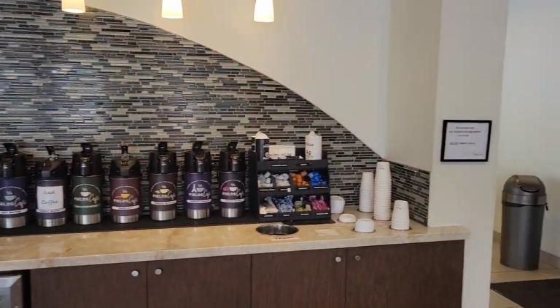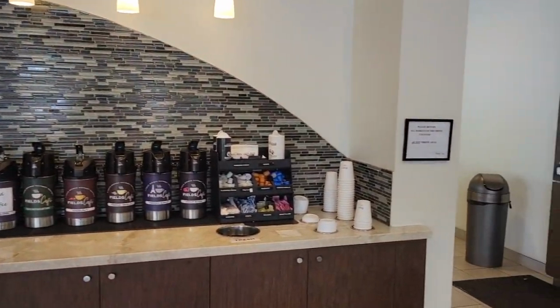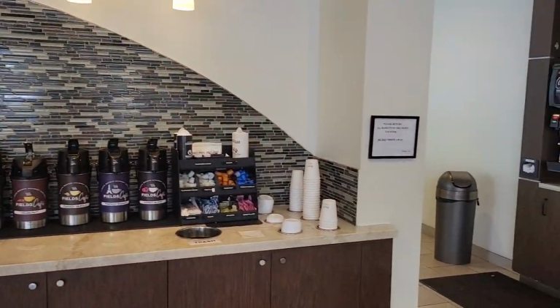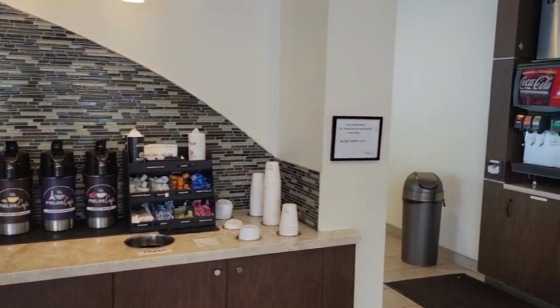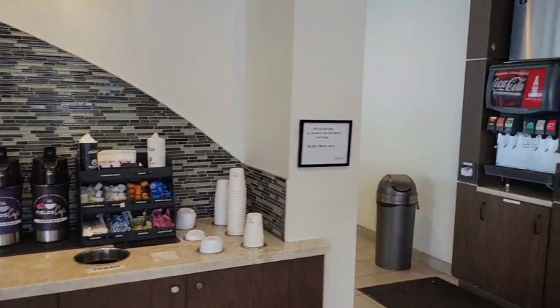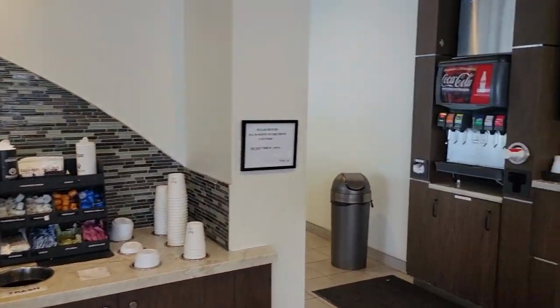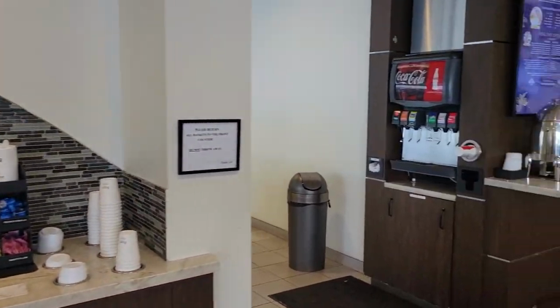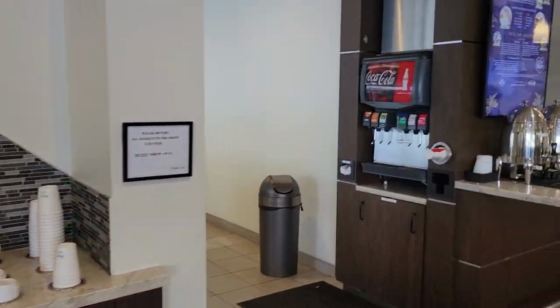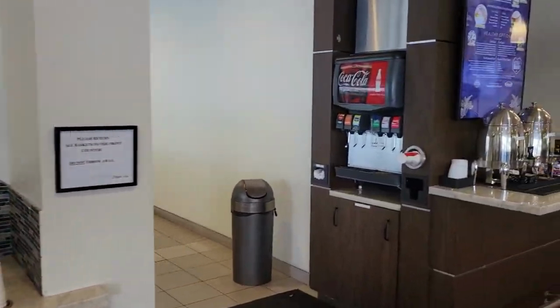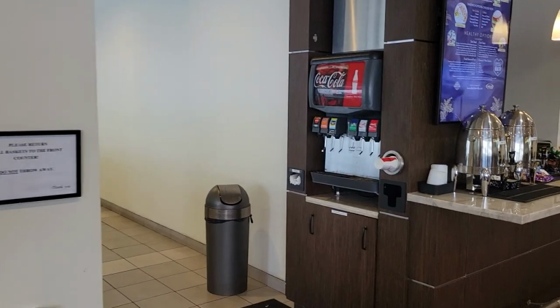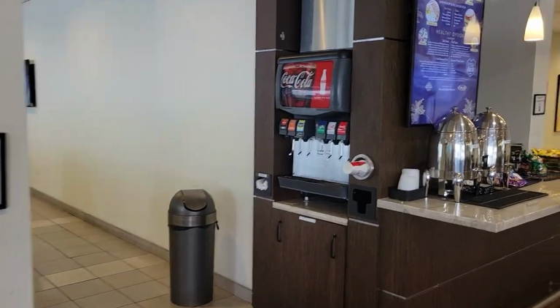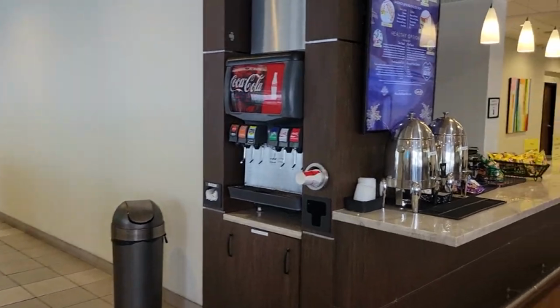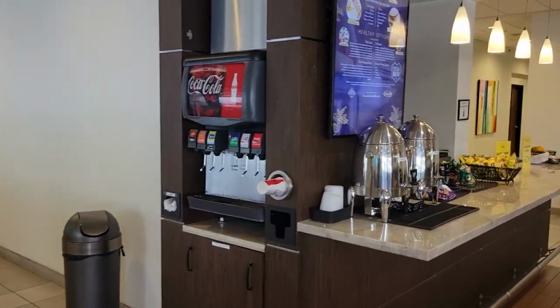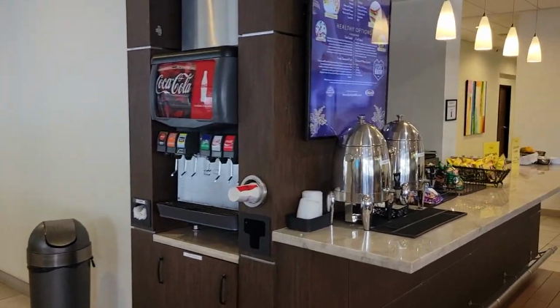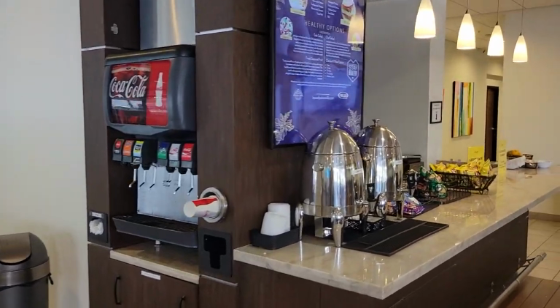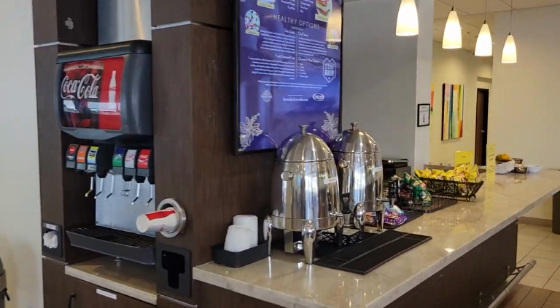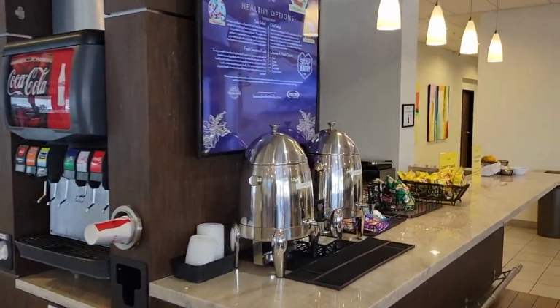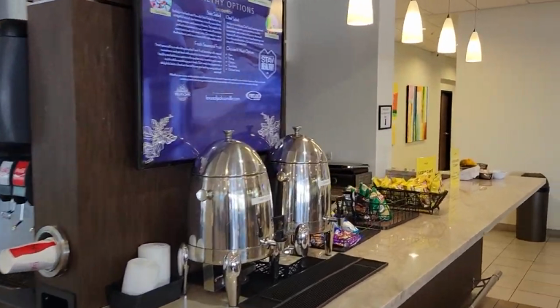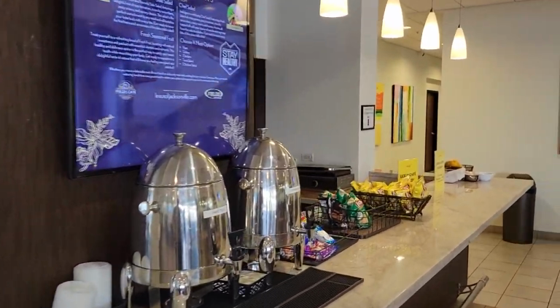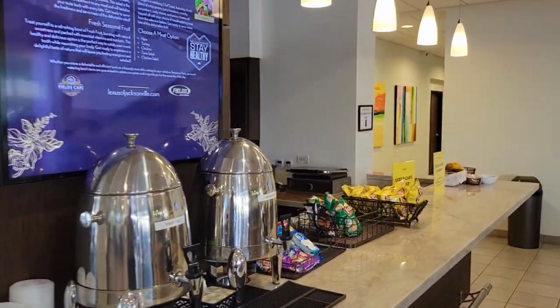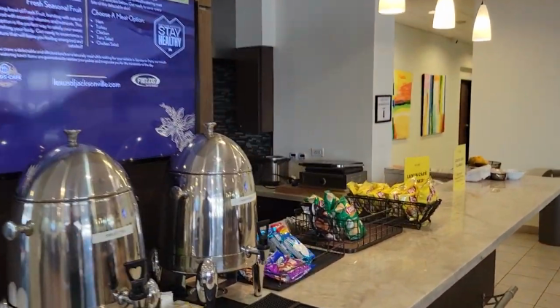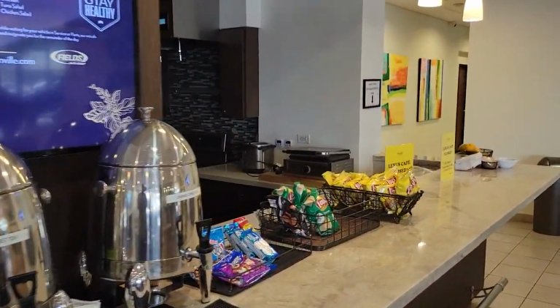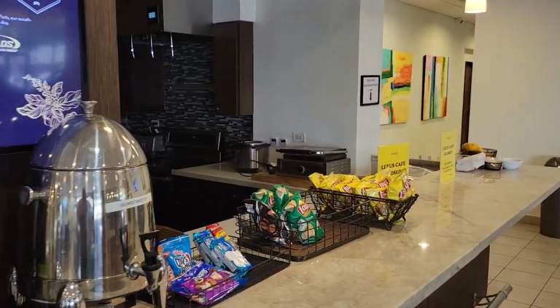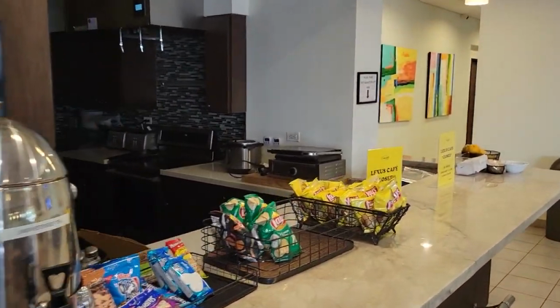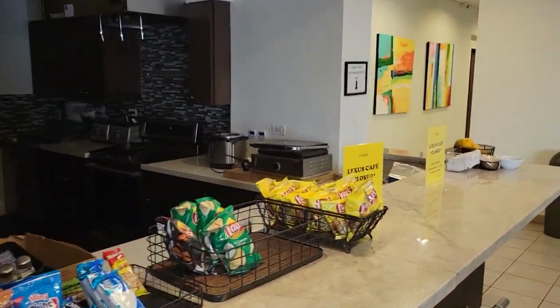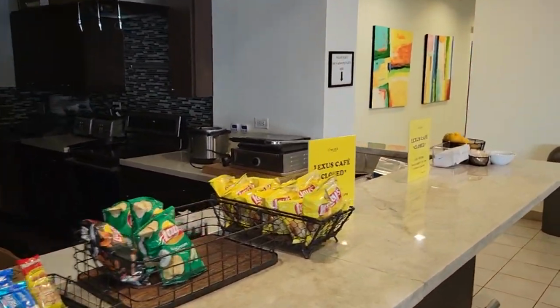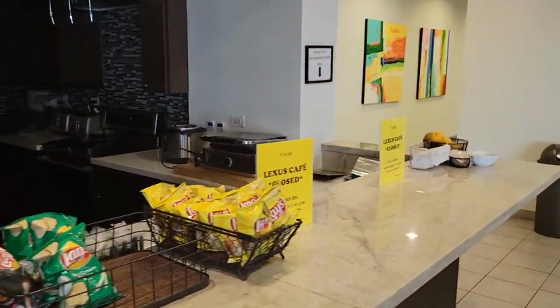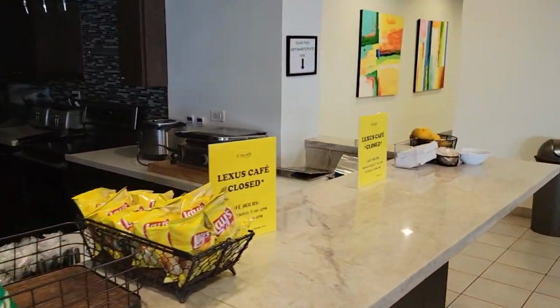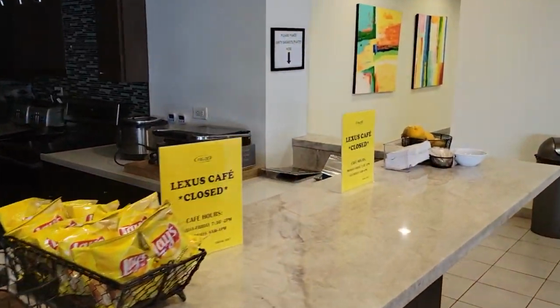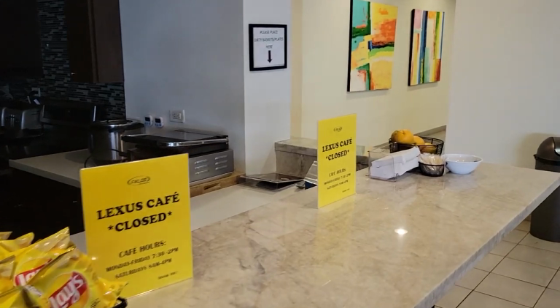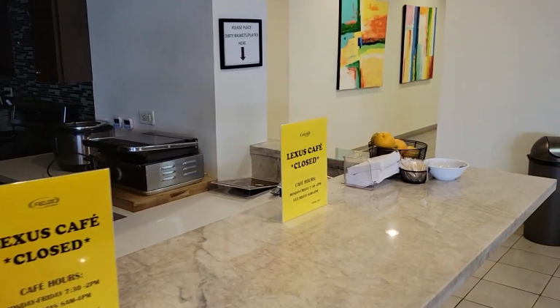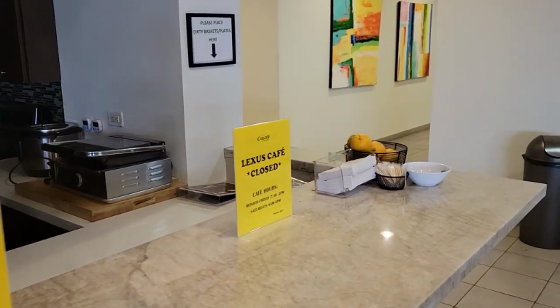Access to all of Fields Matters amenities are included, with complimentary car washes and free café for breakfast and lunch.